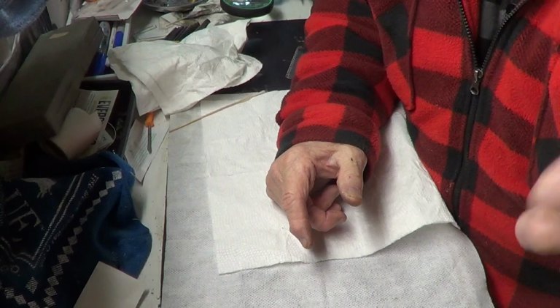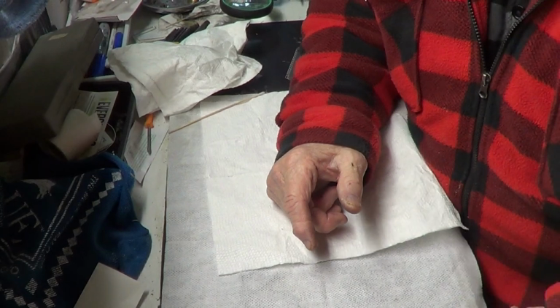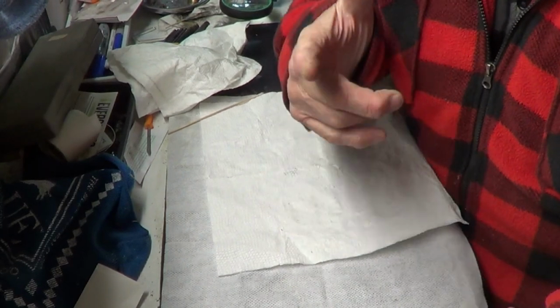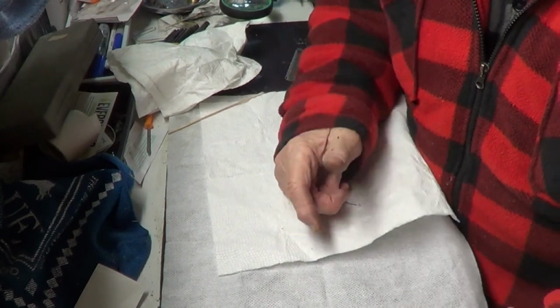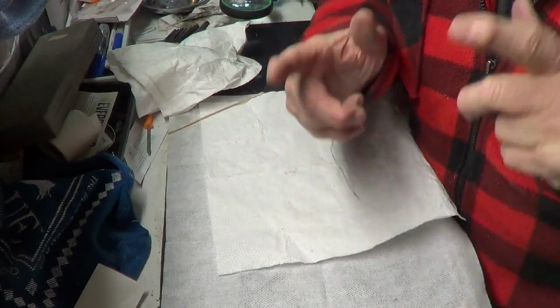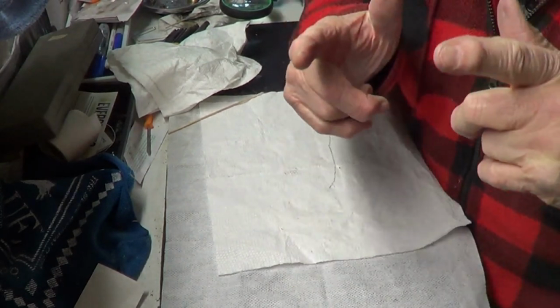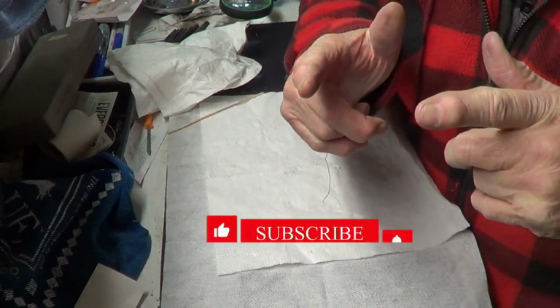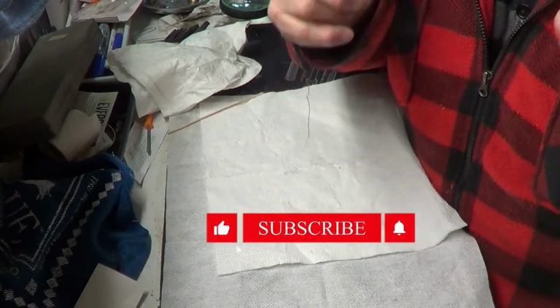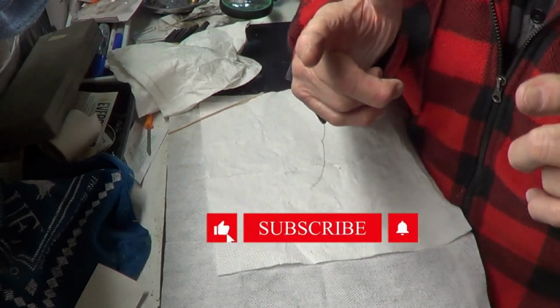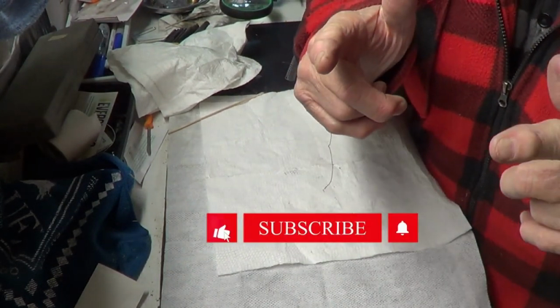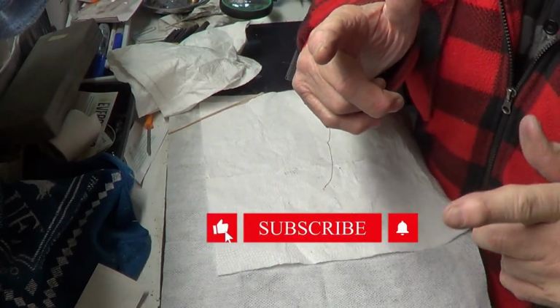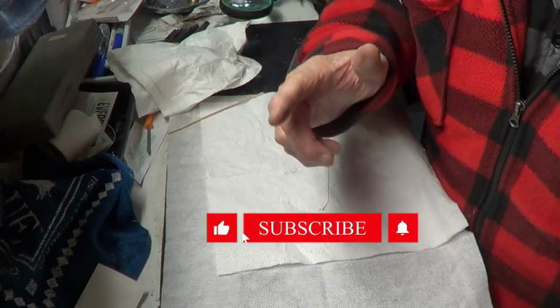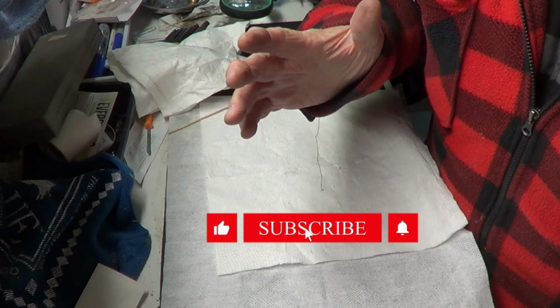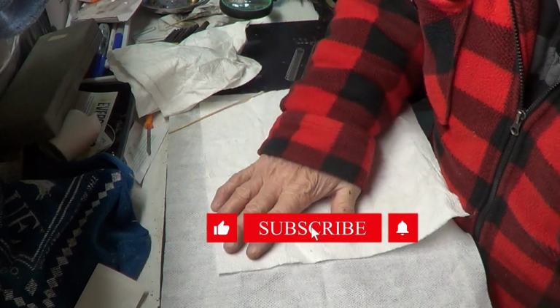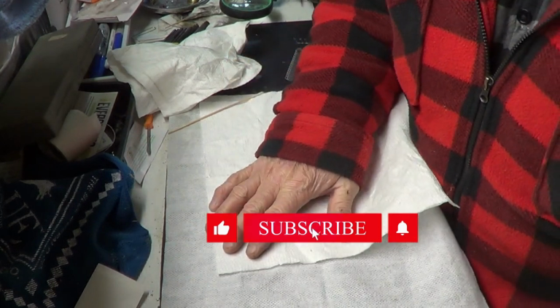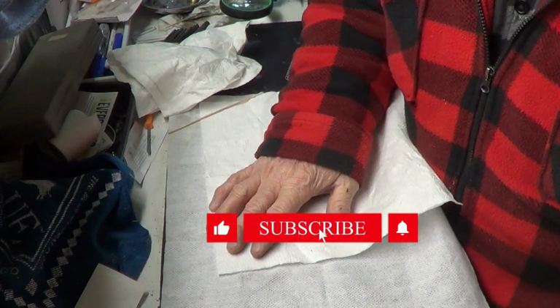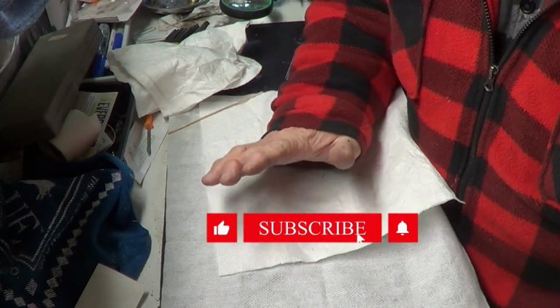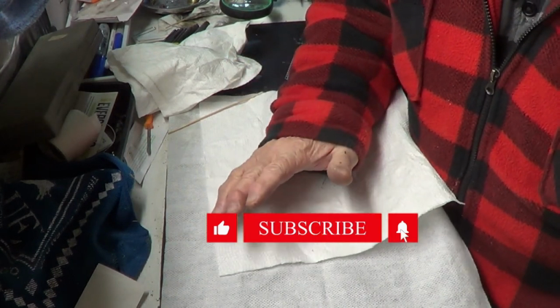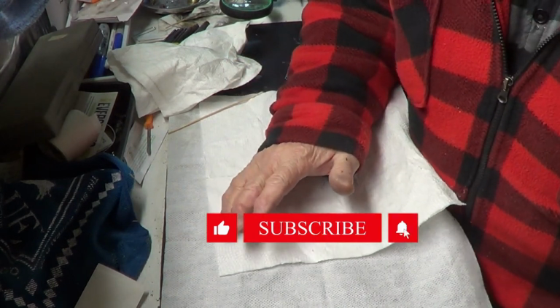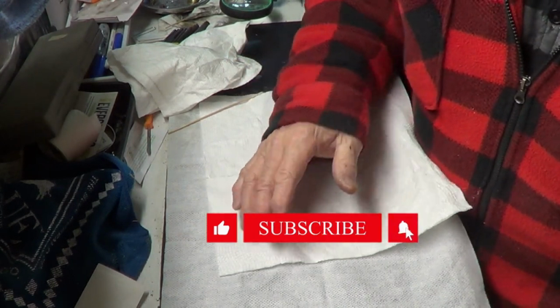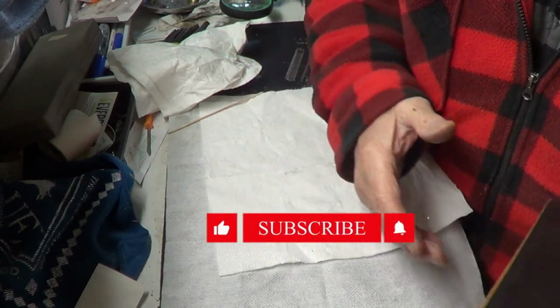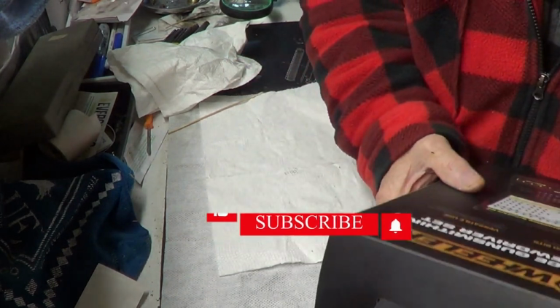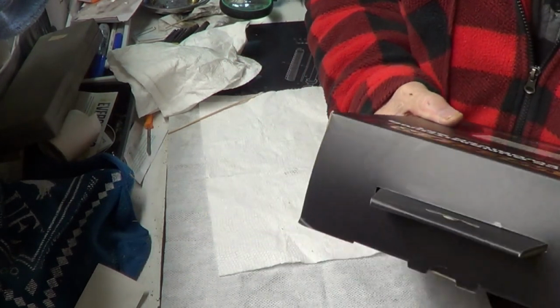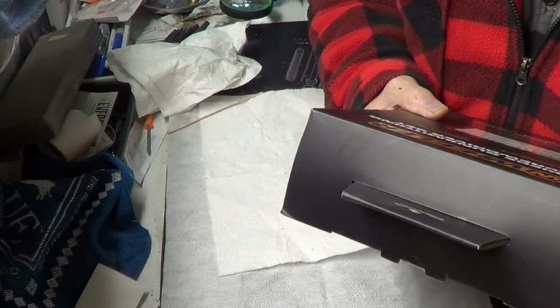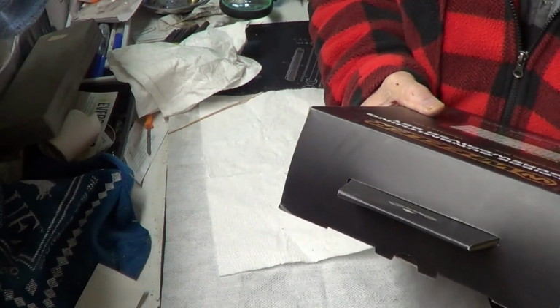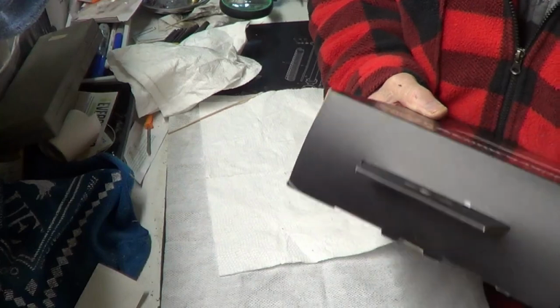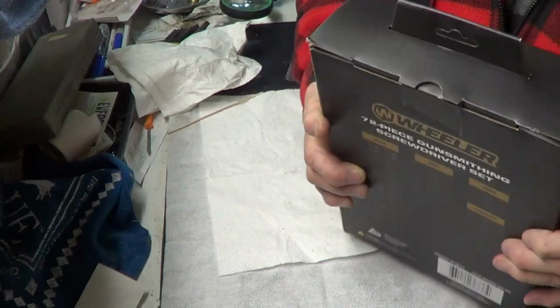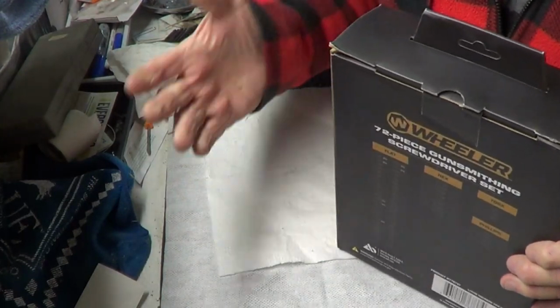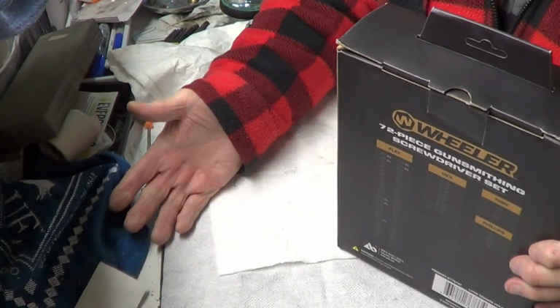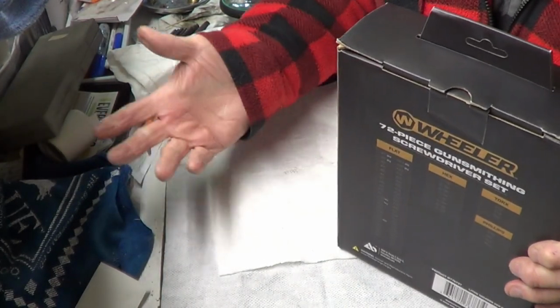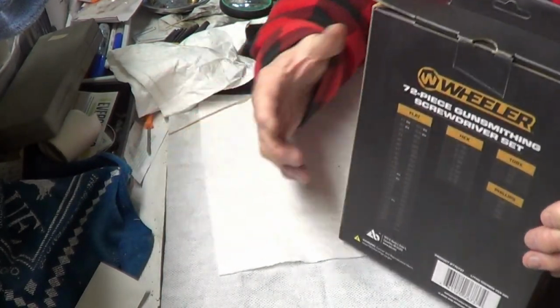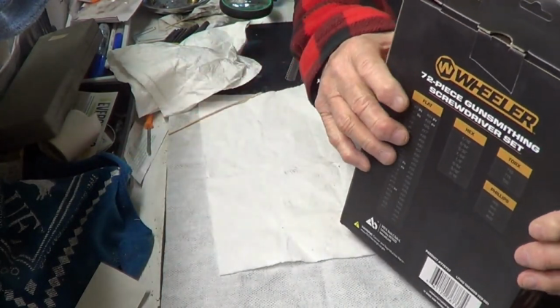Hi guys and gals, welcome to TAB Videos. Glad you could stop by. I already unboxed it, but I've been wanting to get a good set of screwdrivers for the bench here for working on guns and whatnot.